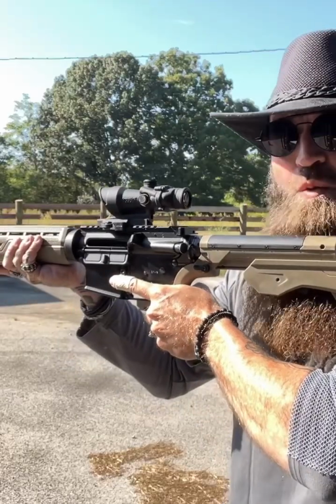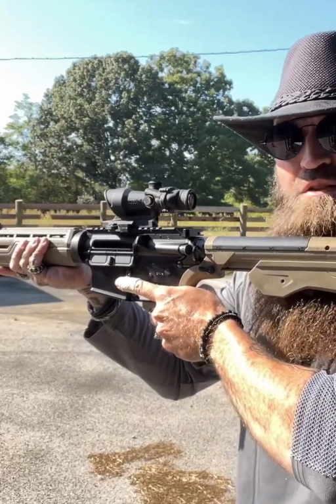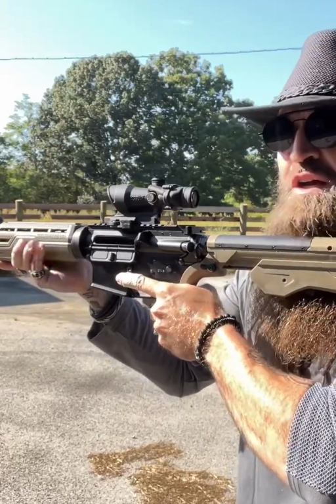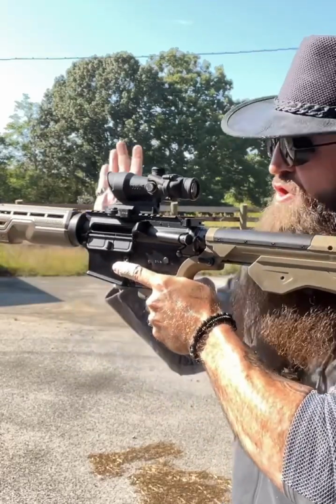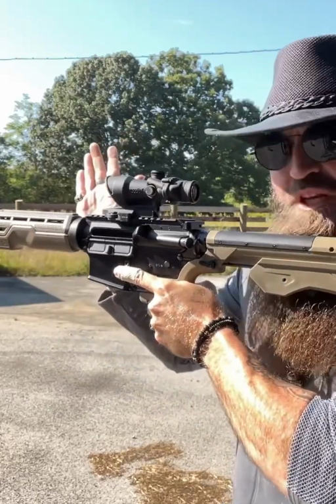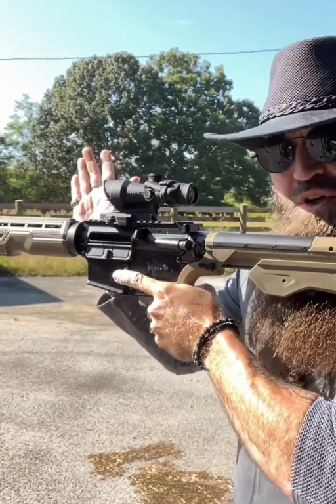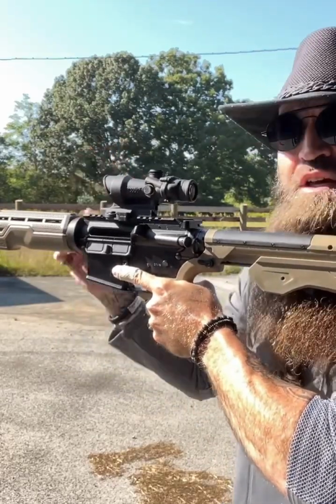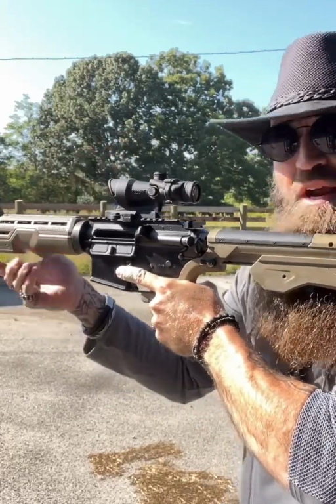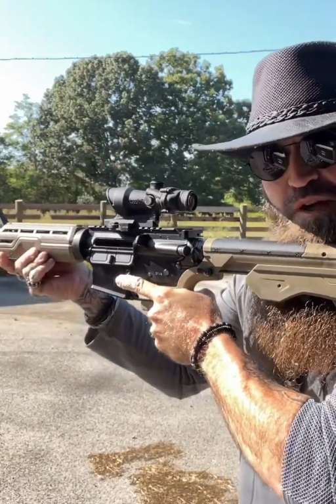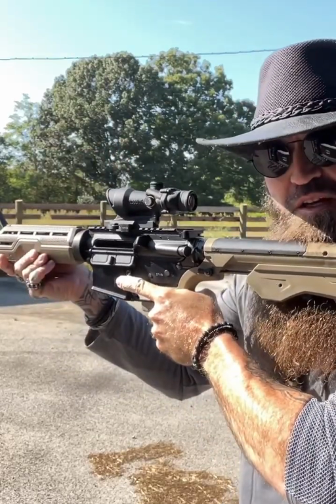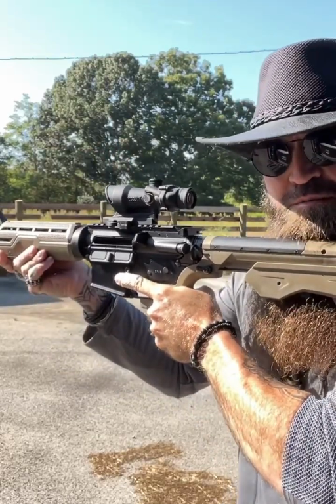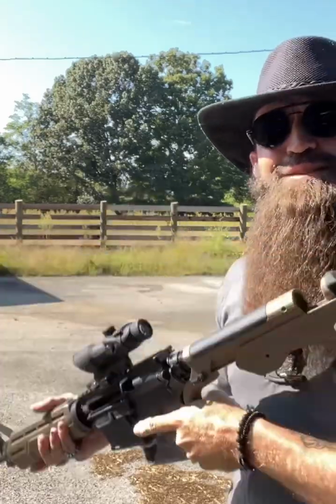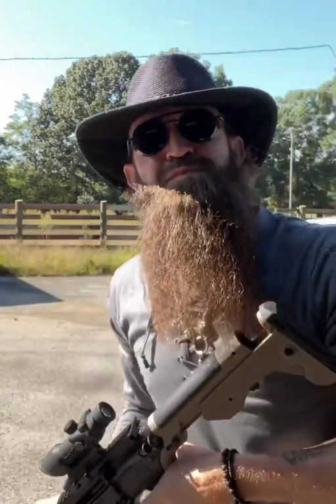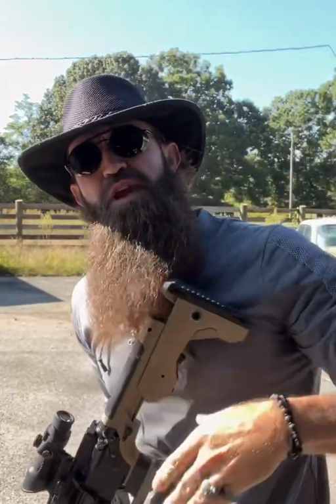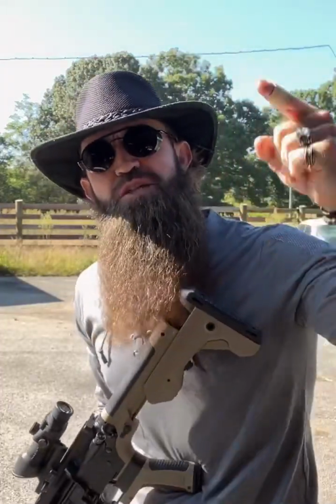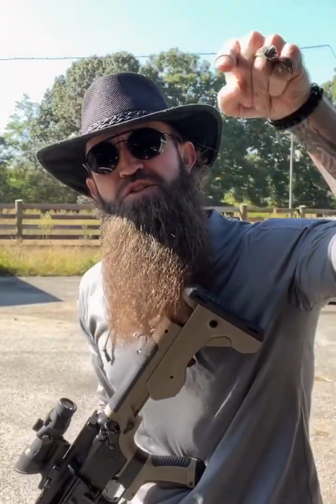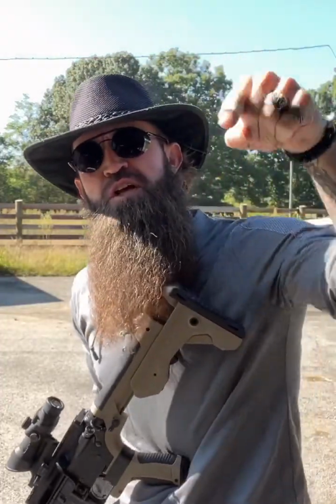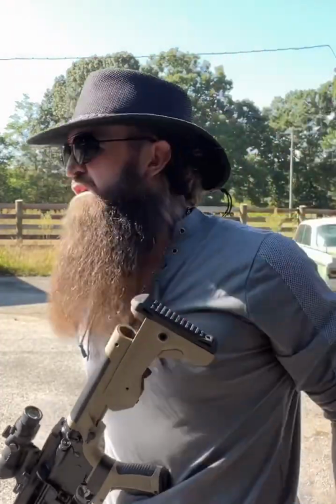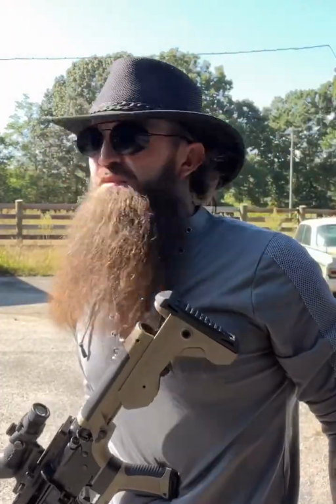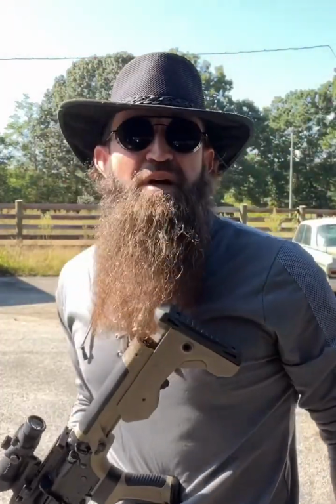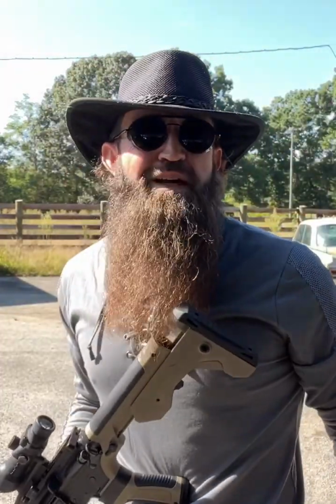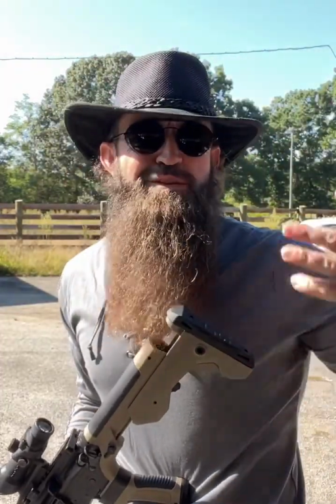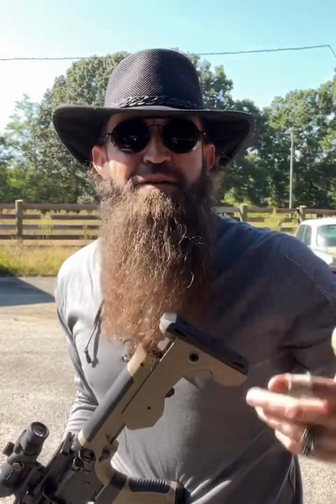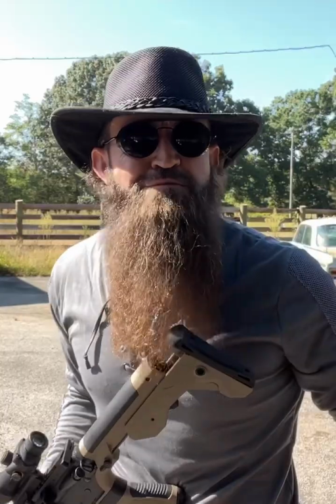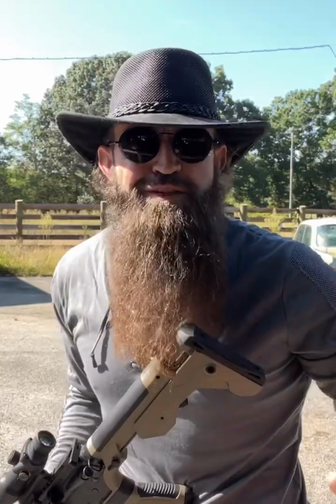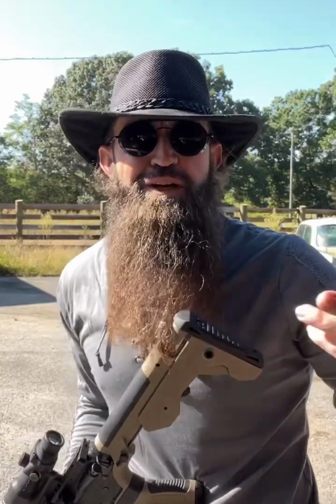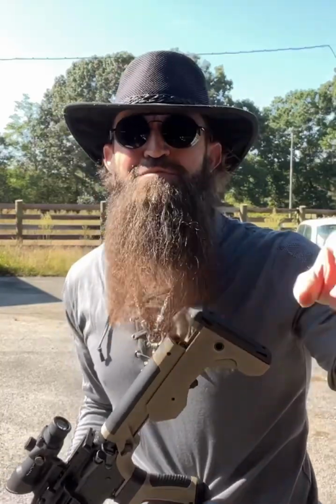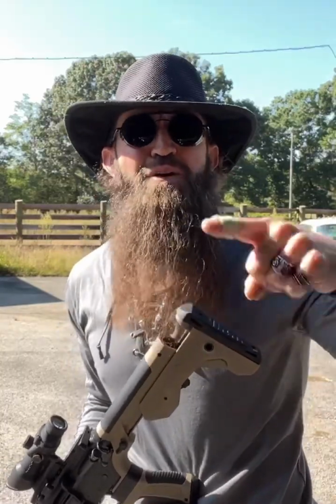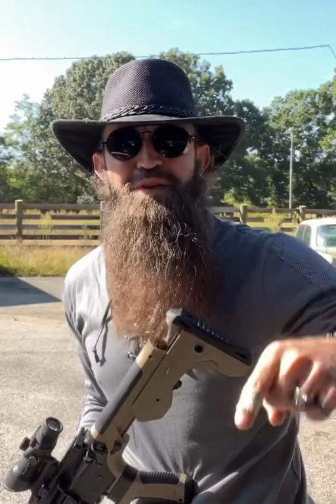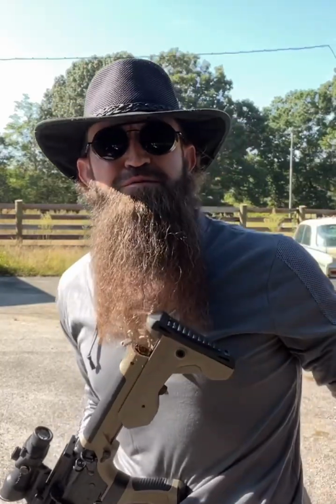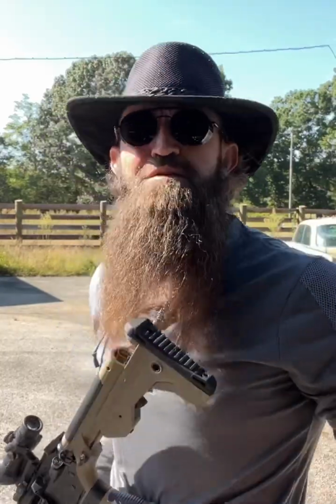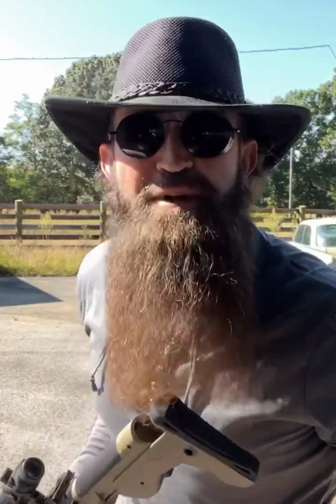So hopefully that explains some things. There's nothing automatic, there's no spring — it requires human input for every round fired. Thanks. If you have any questions, shoot me an email, text, or Instagram — you all know the deal, just let me know.